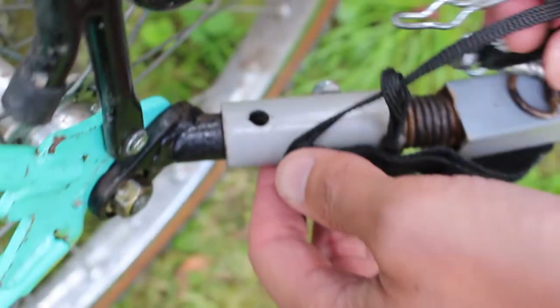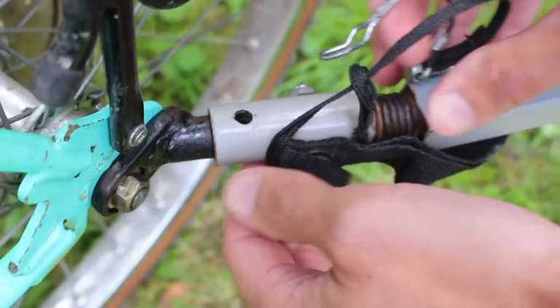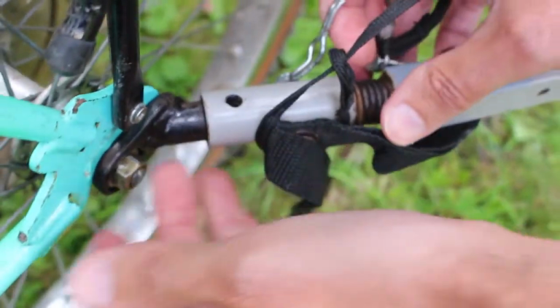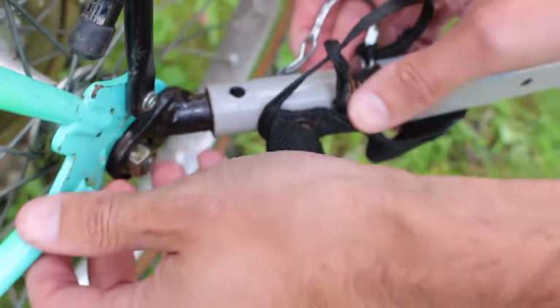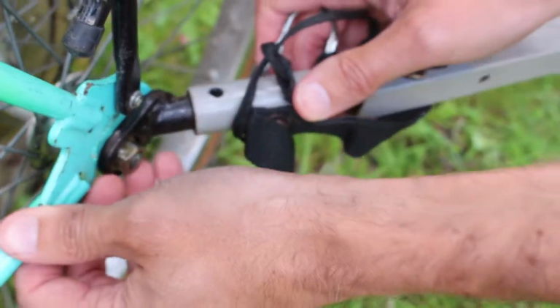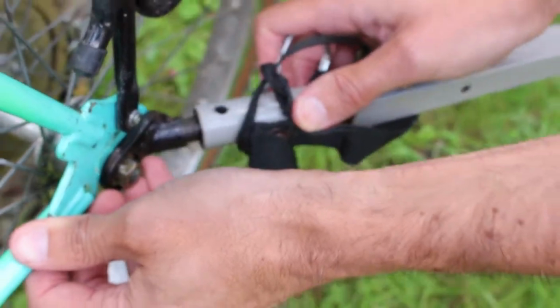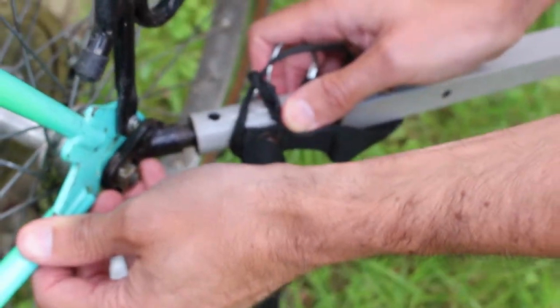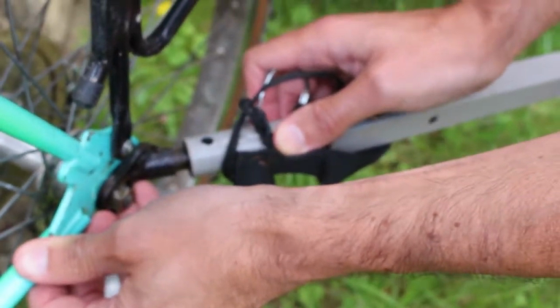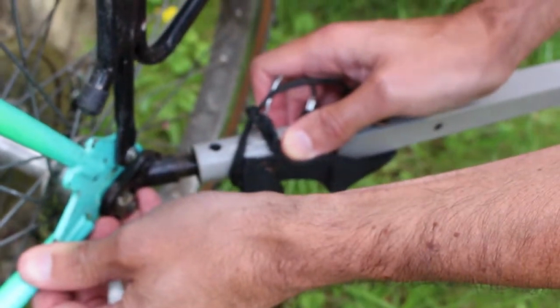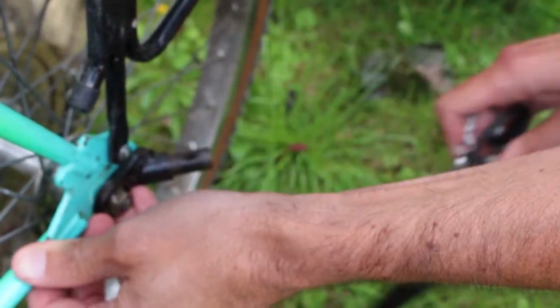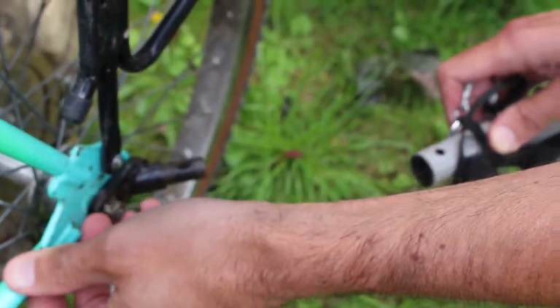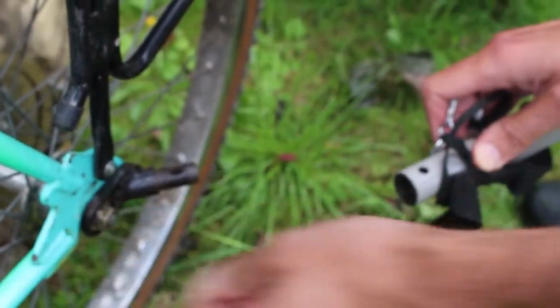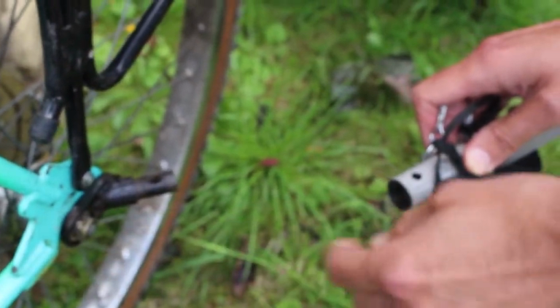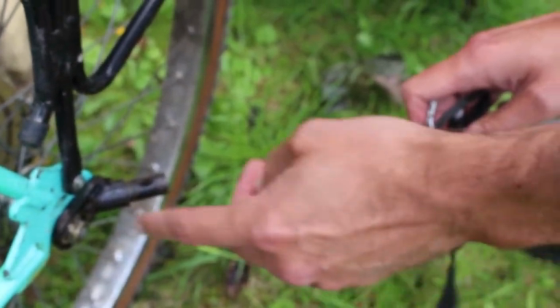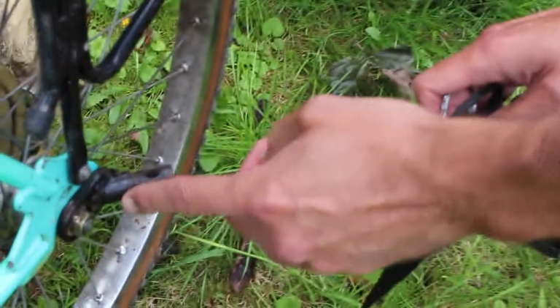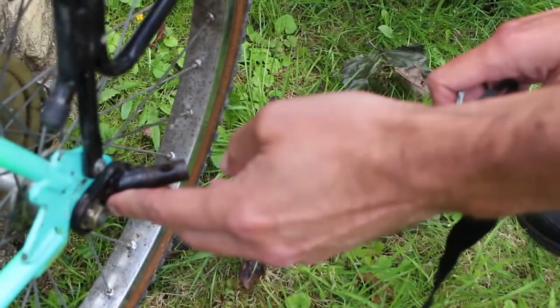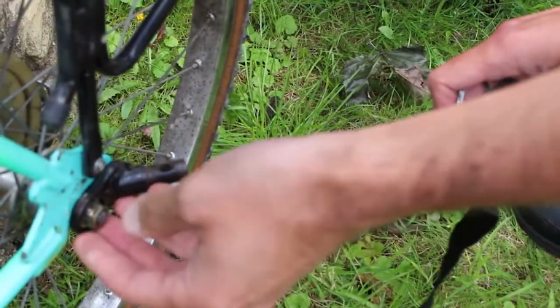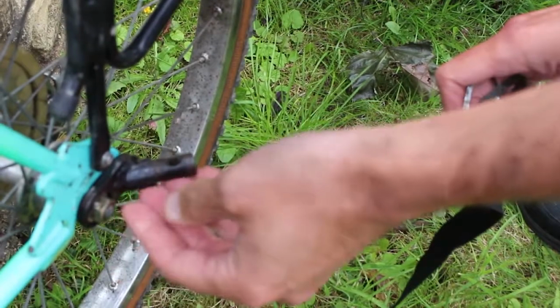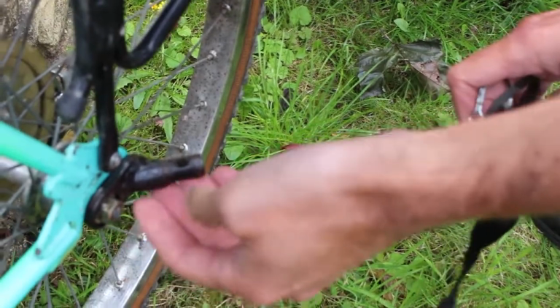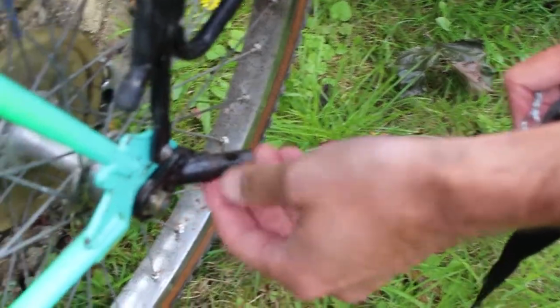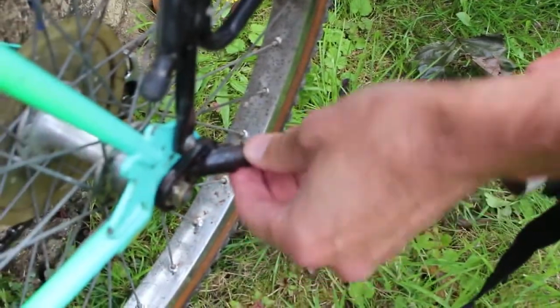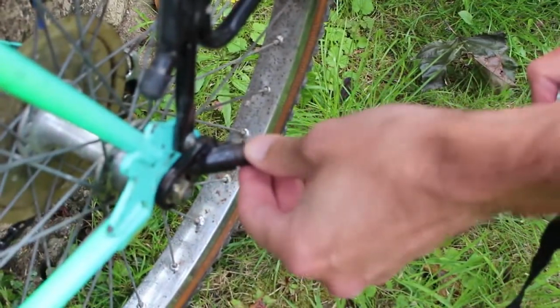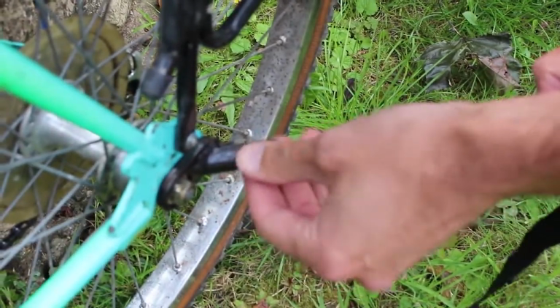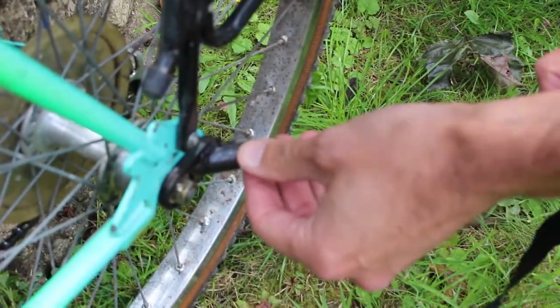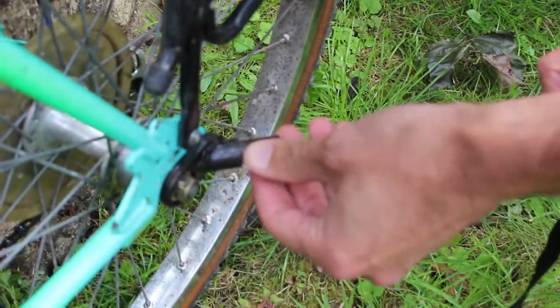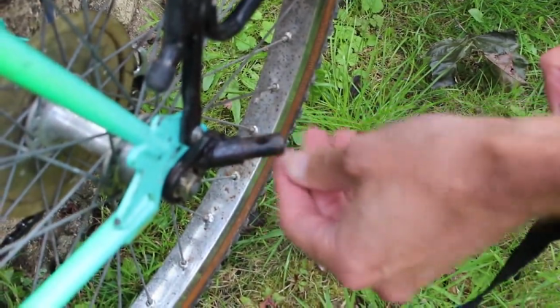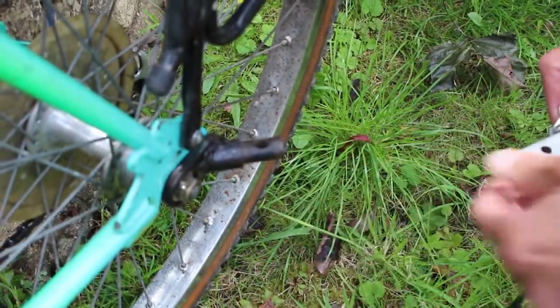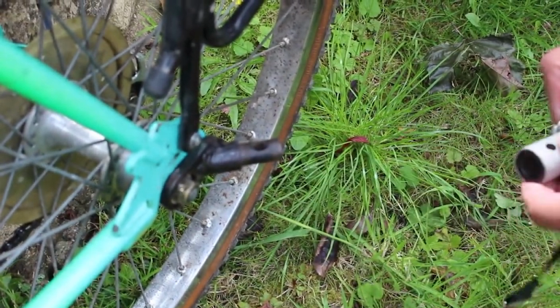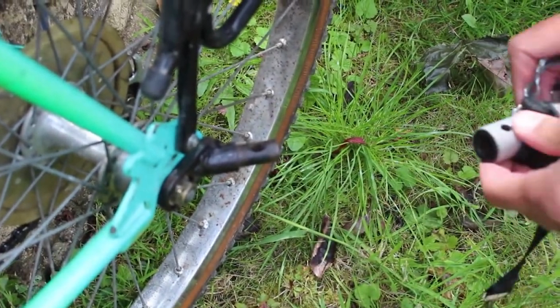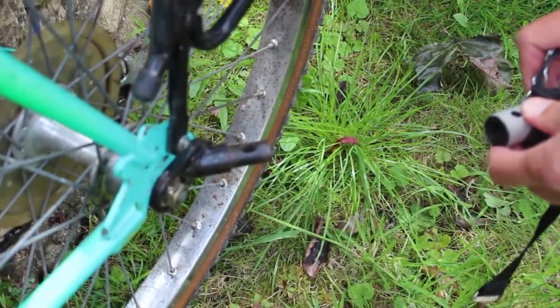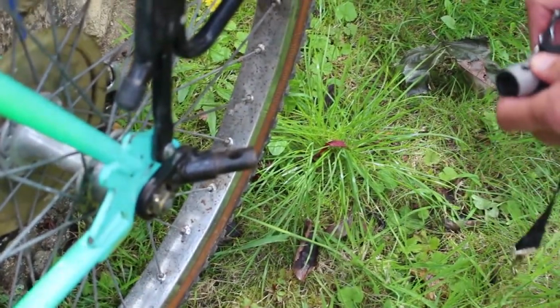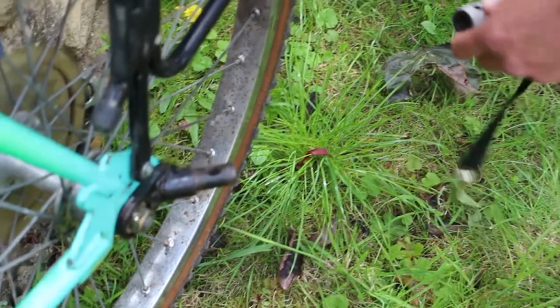So now I just pull it away, and then you get it separate, and you can now see the trailer hook on the bike, which is a kind of standard thing. So the trailer's apart.